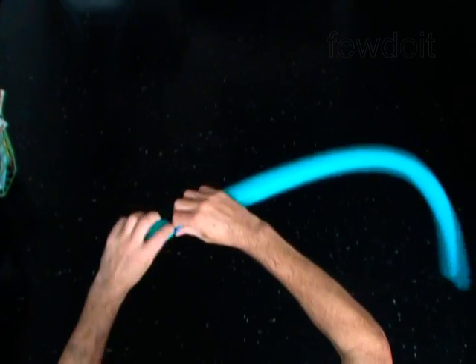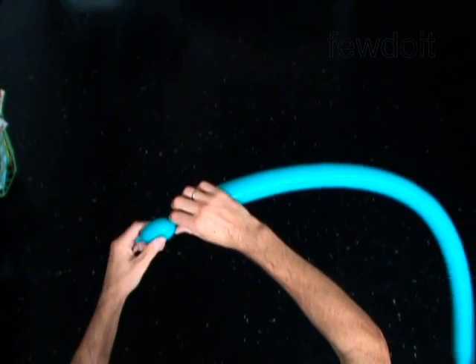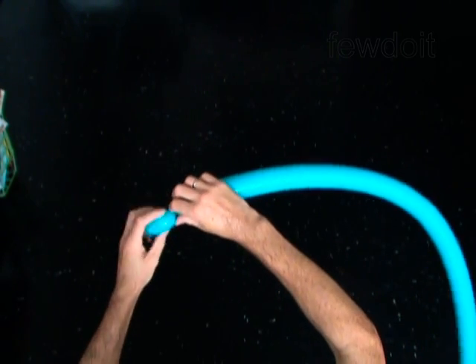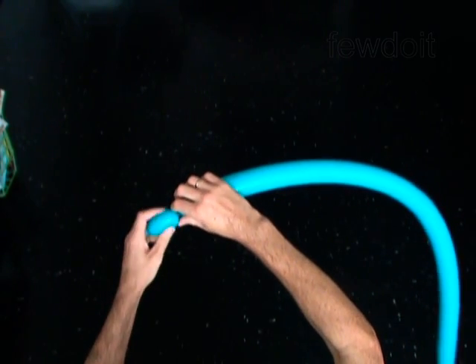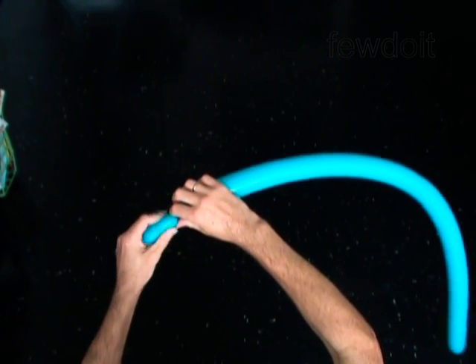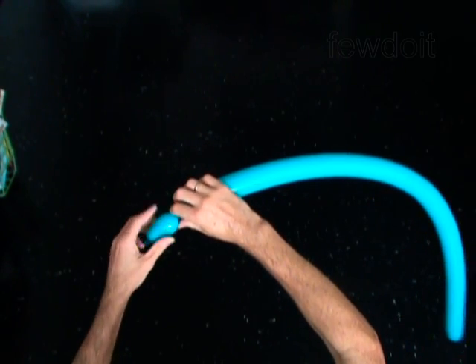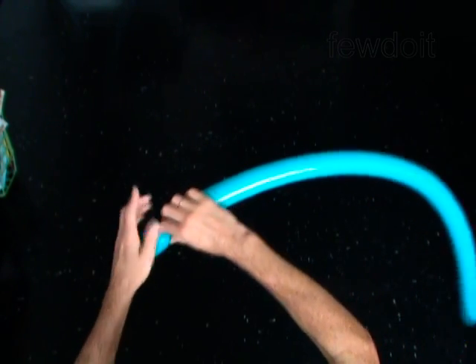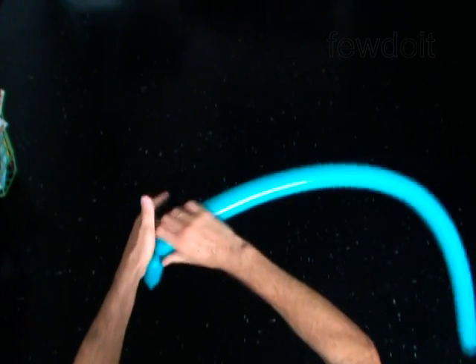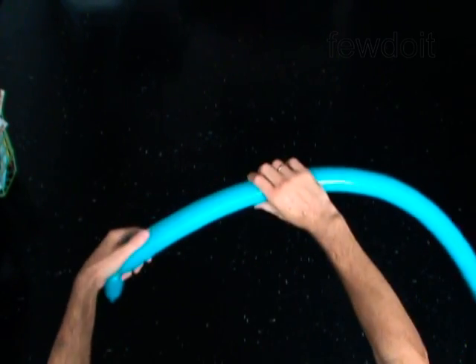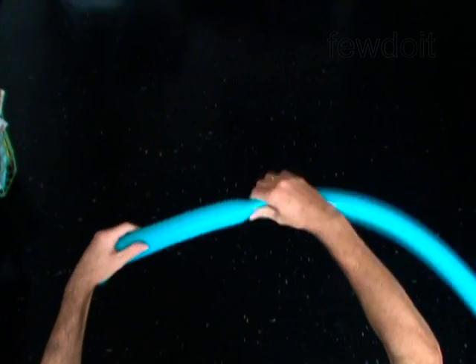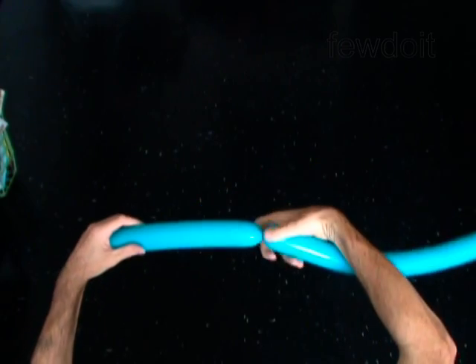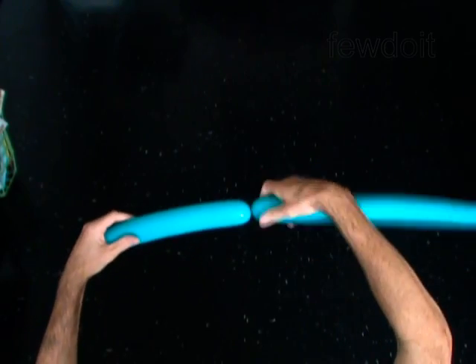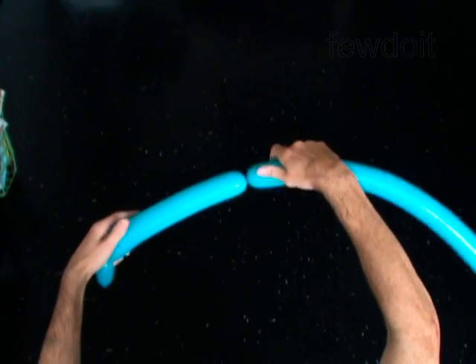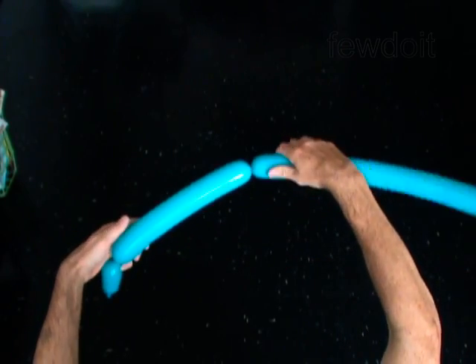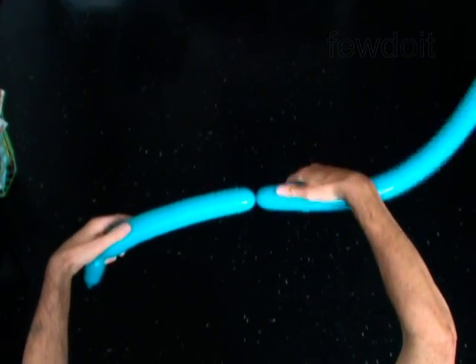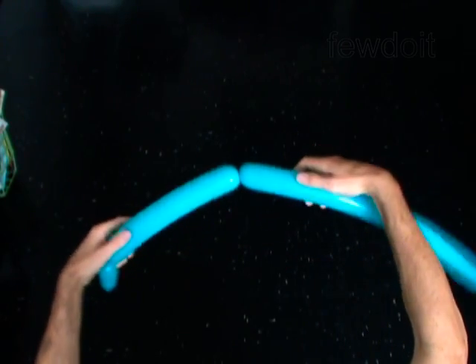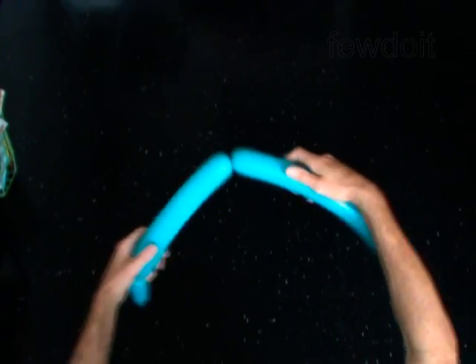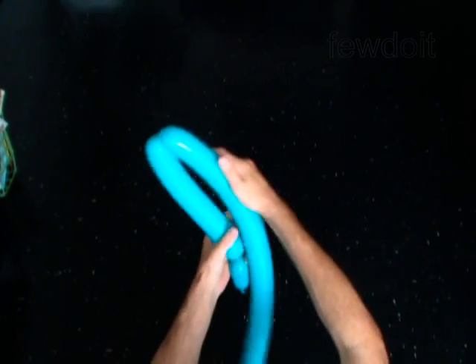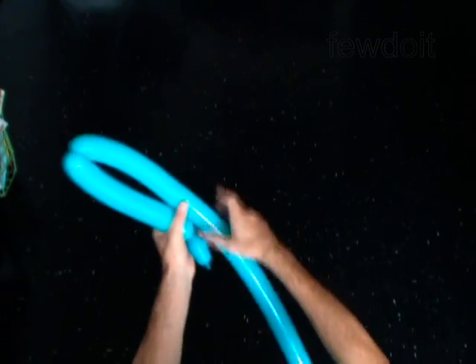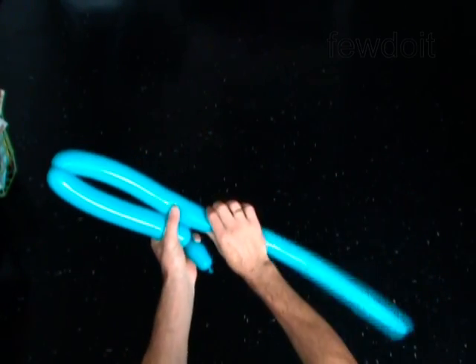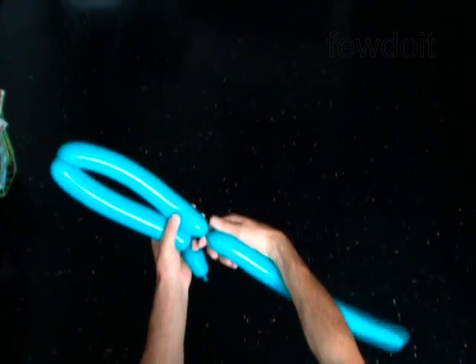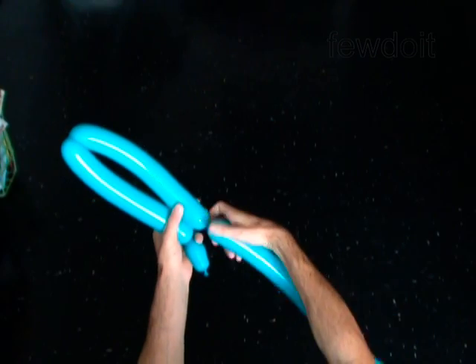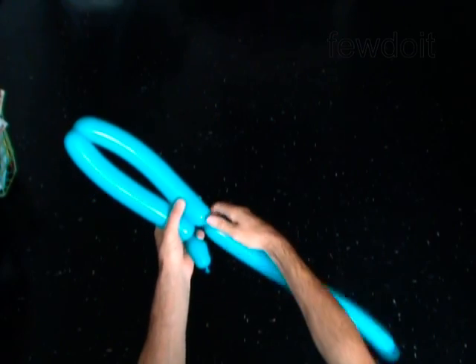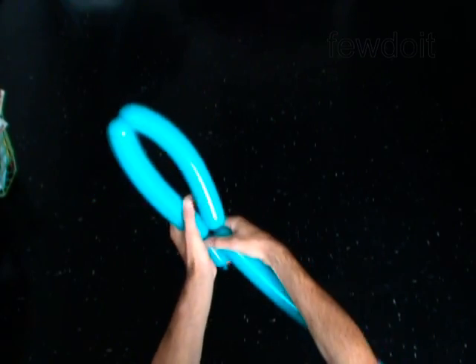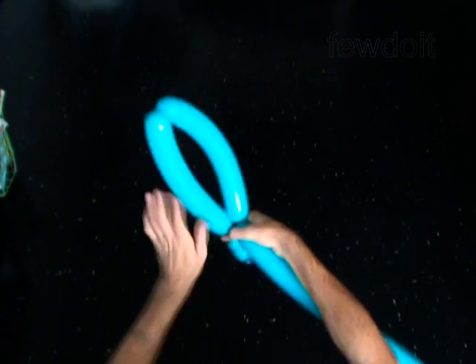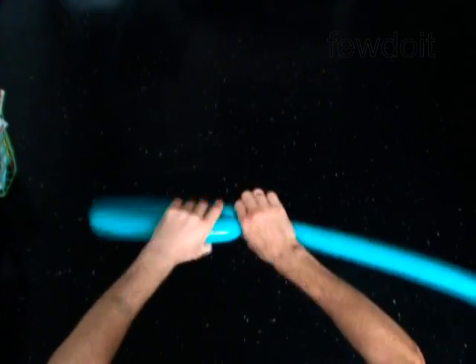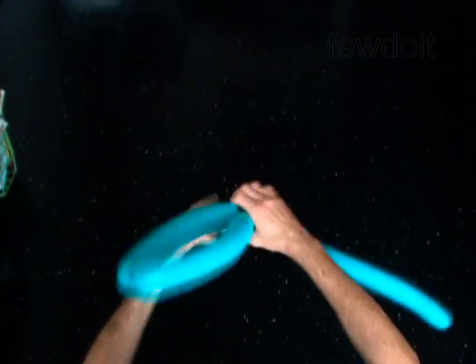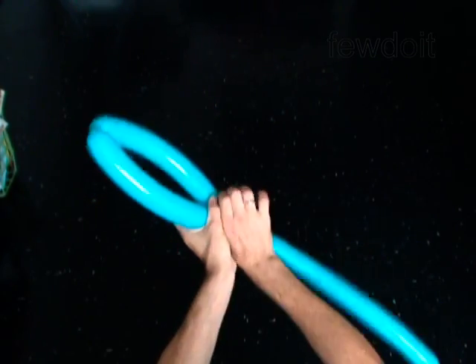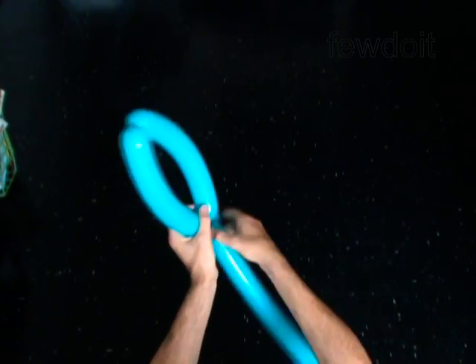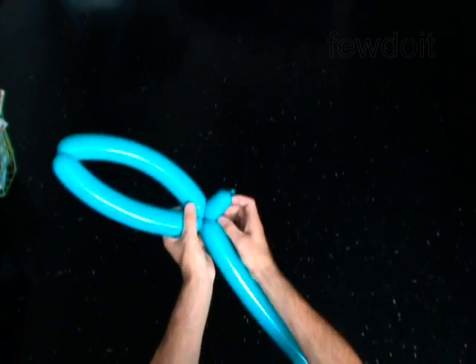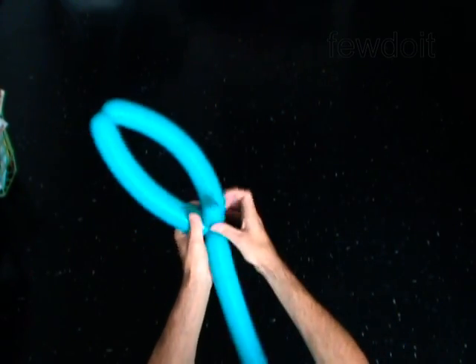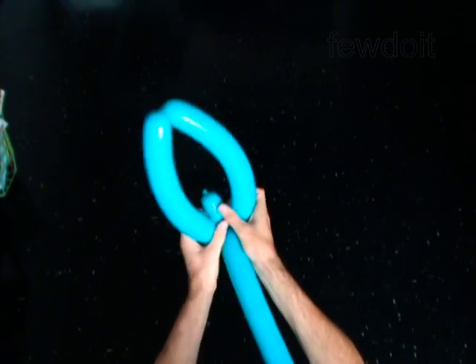Twist the first two inch bubble. Twist the second nine inch bubble. Twist the third nine inch bubble. Lock both ends of the chain of the last two bubbles in one lock twist.